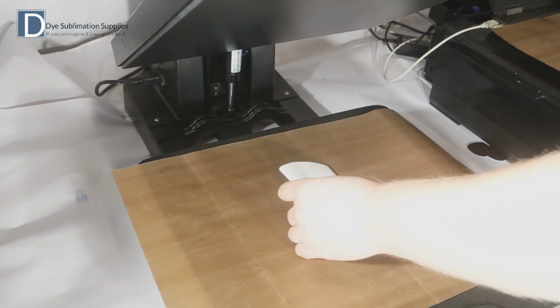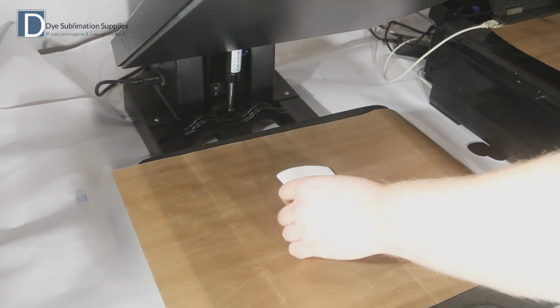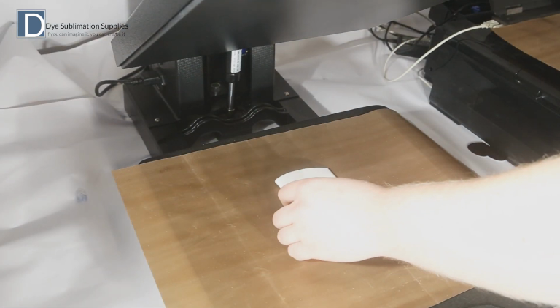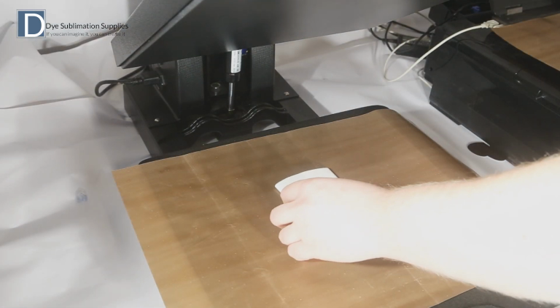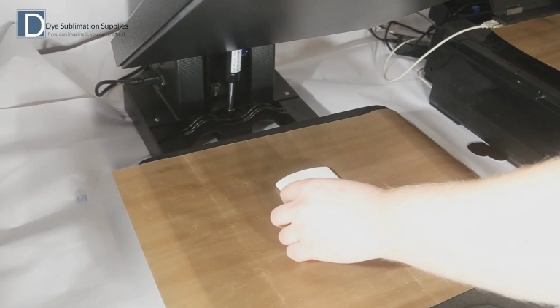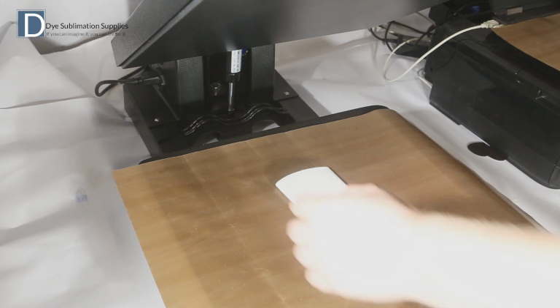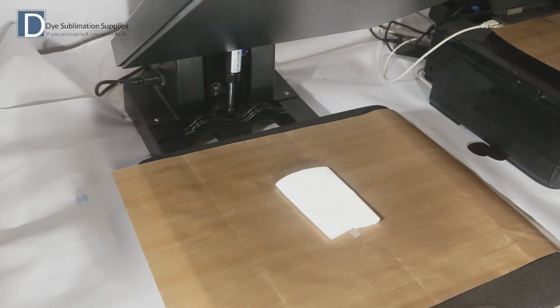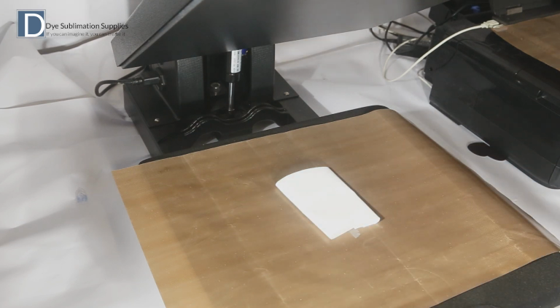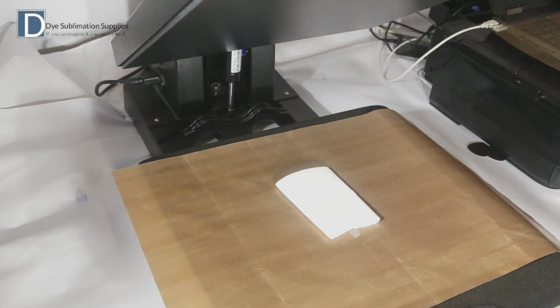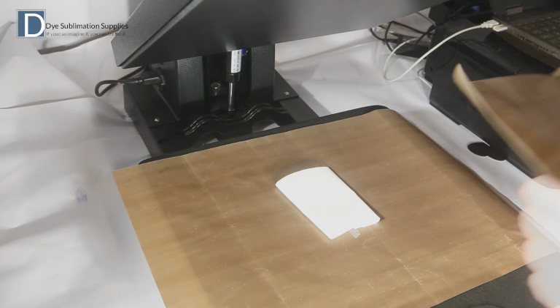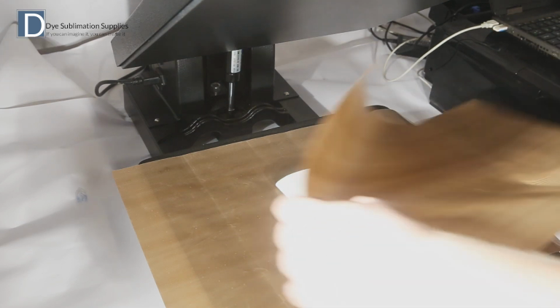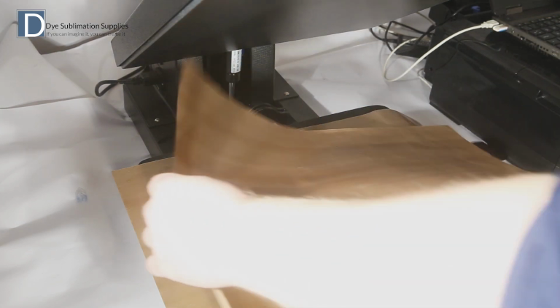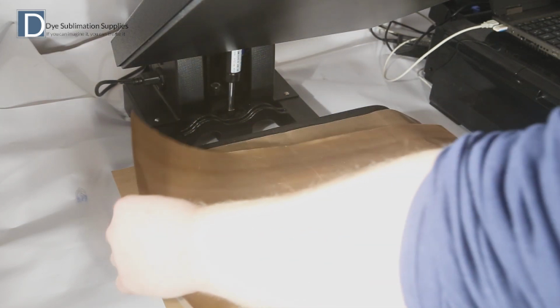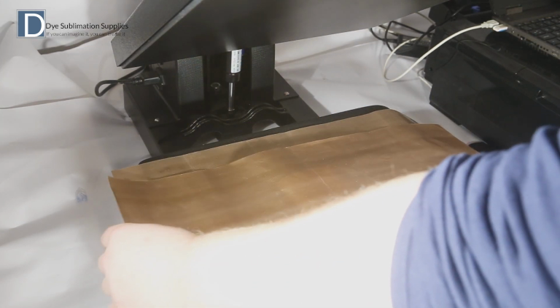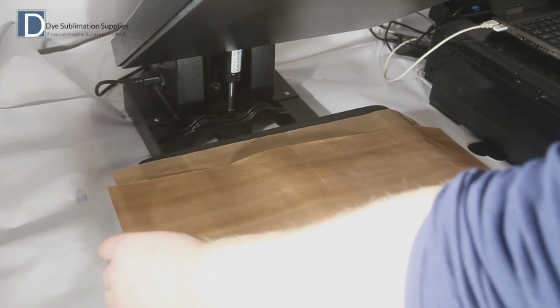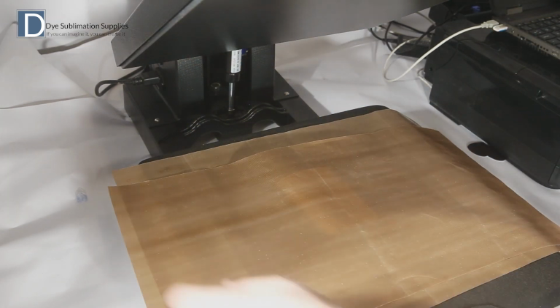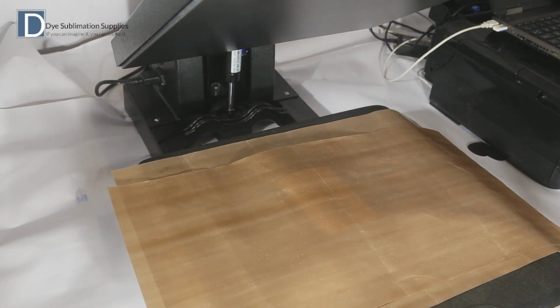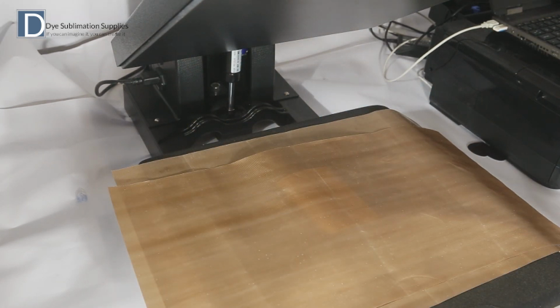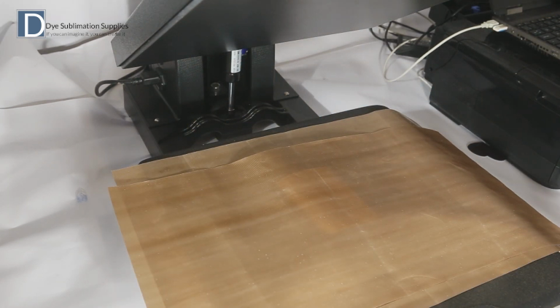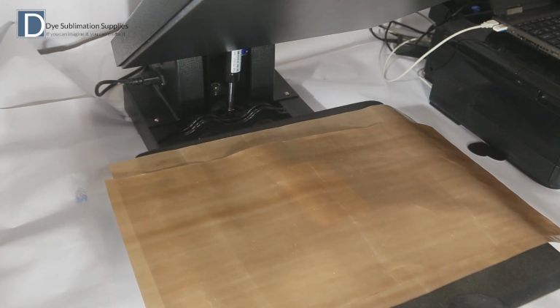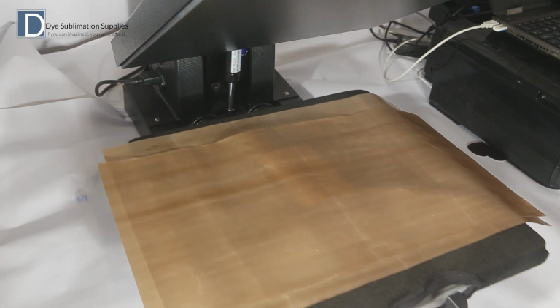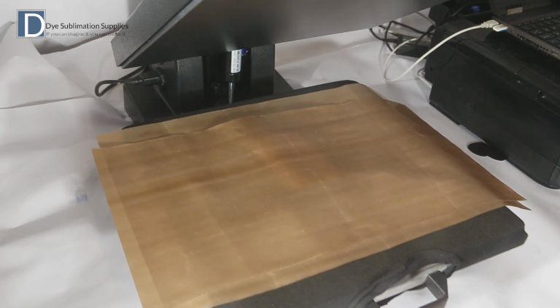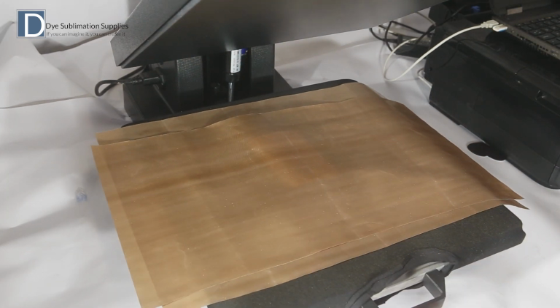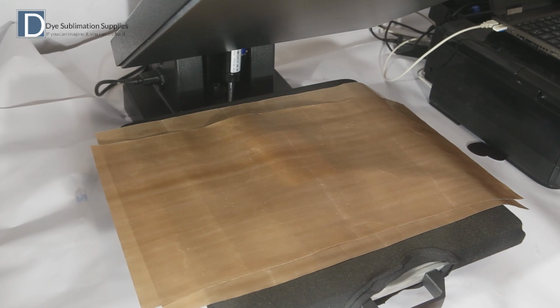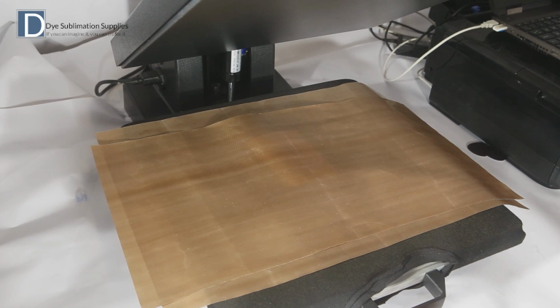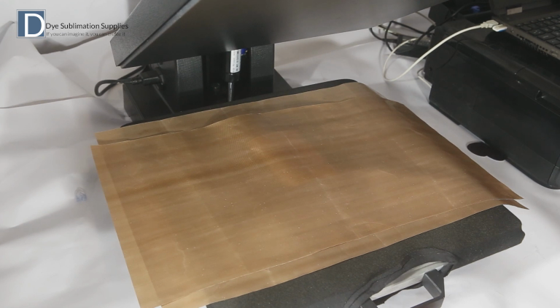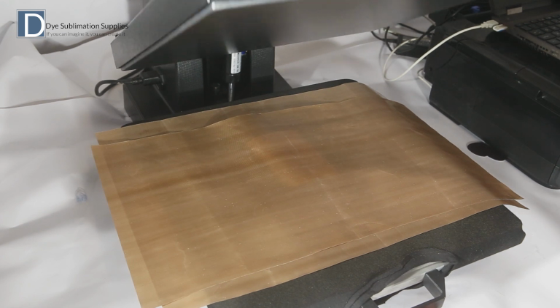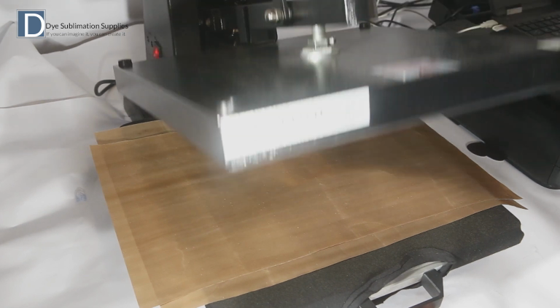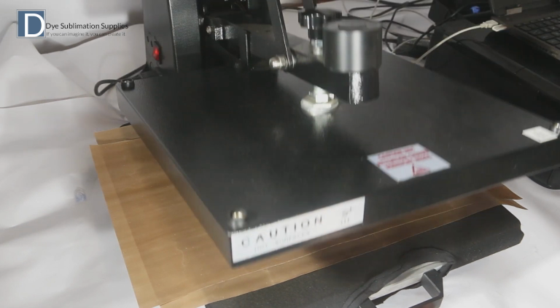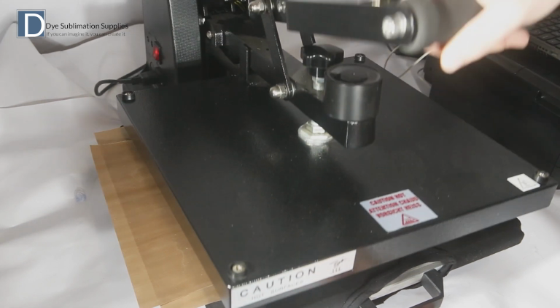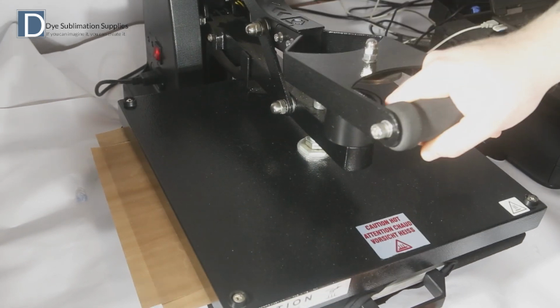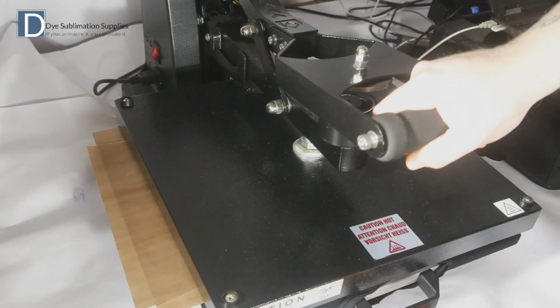The blank is placed print surface up into the centre of the heat press. A layer of teflon is placed over the top and then the press is closed using a medium pressure.